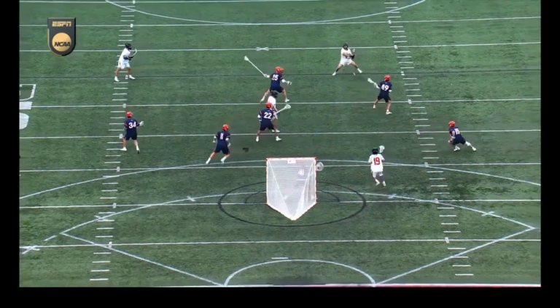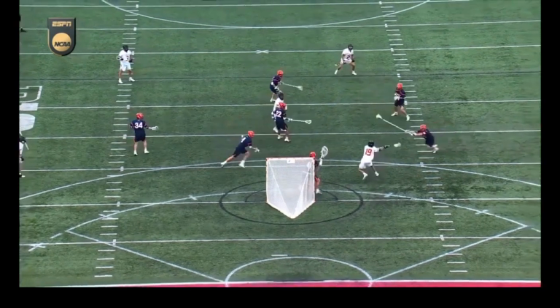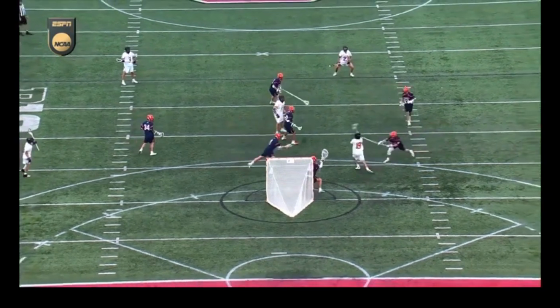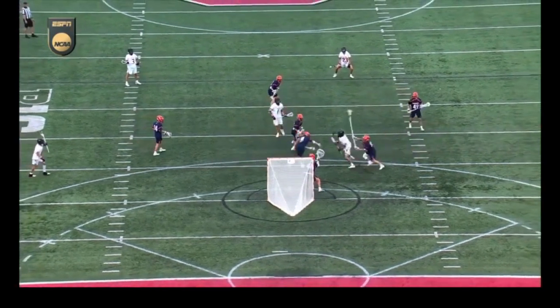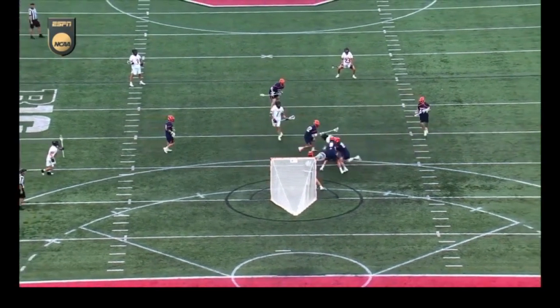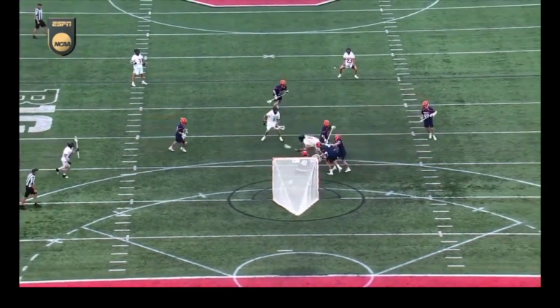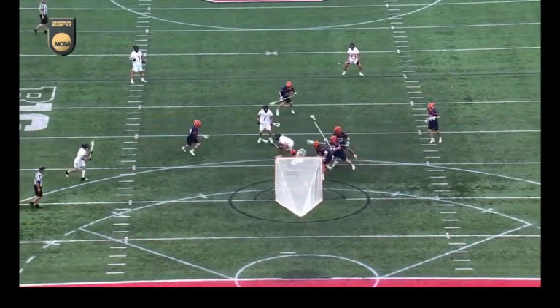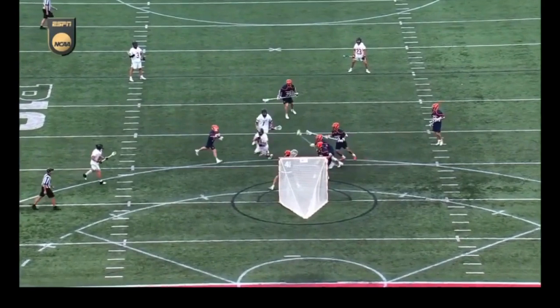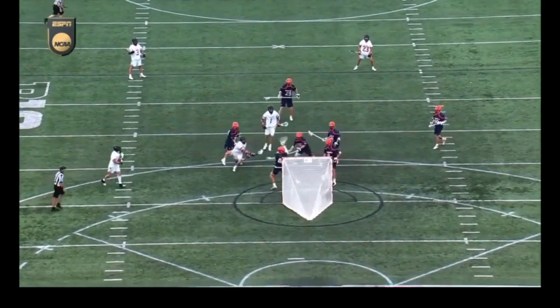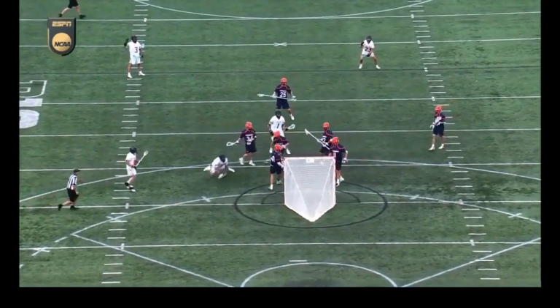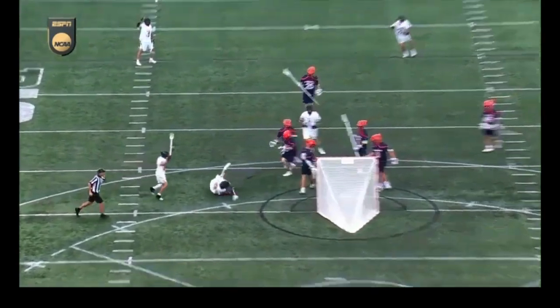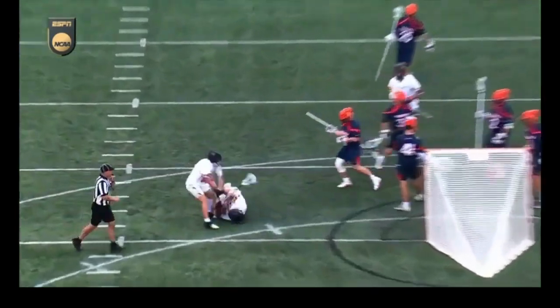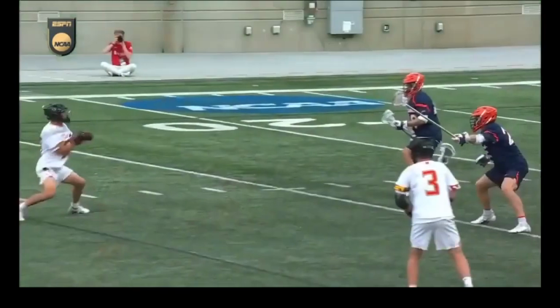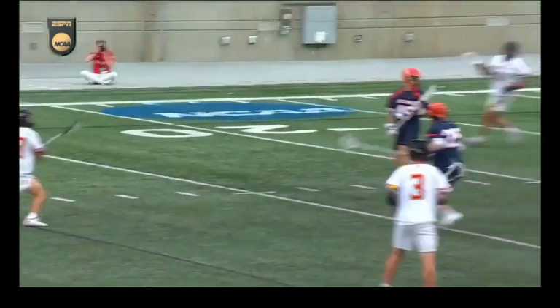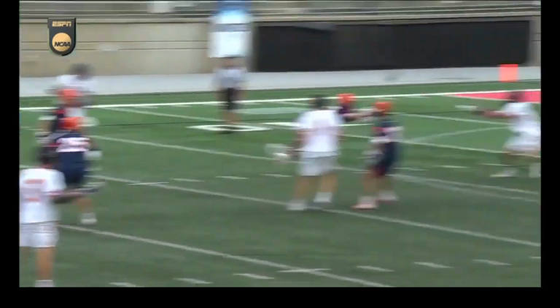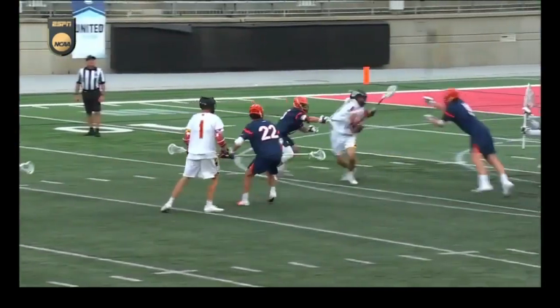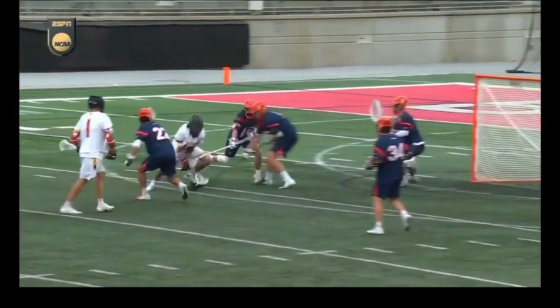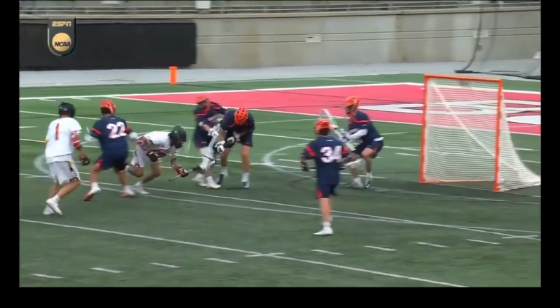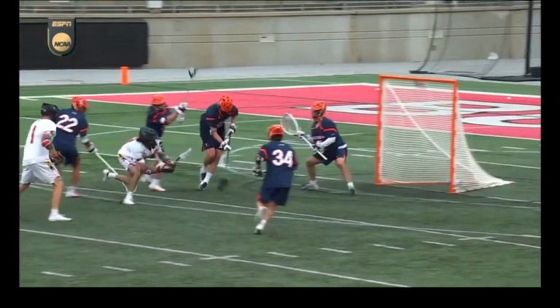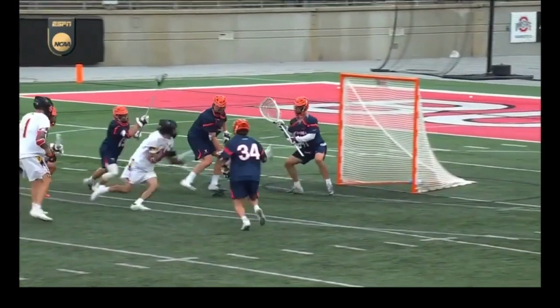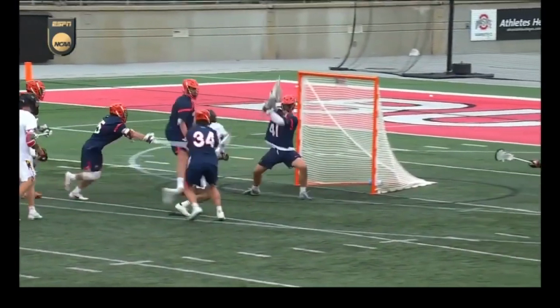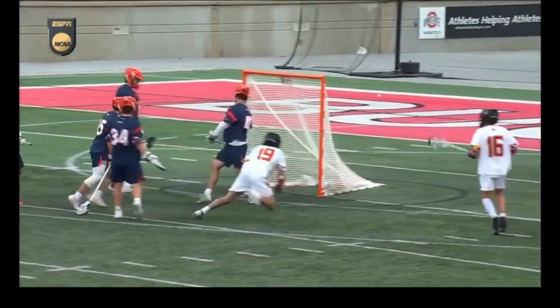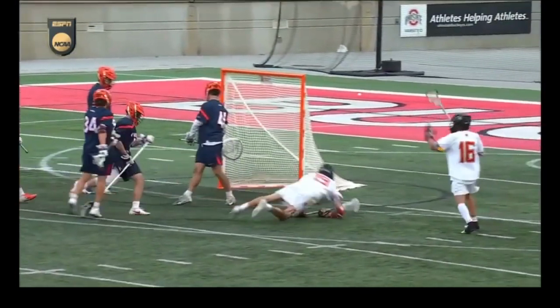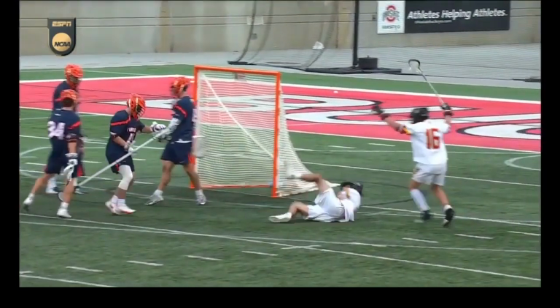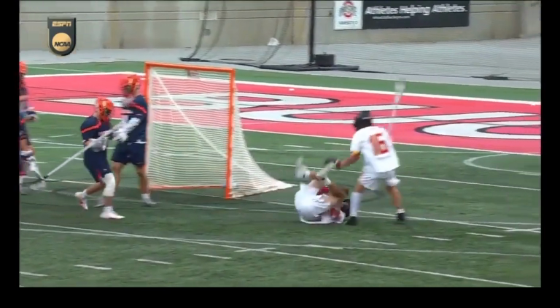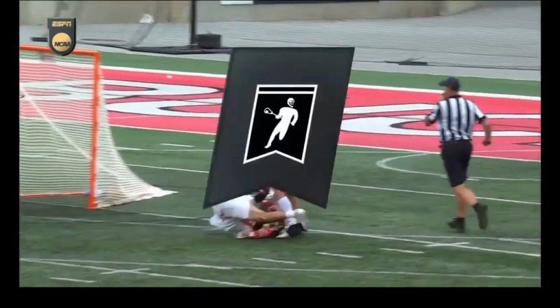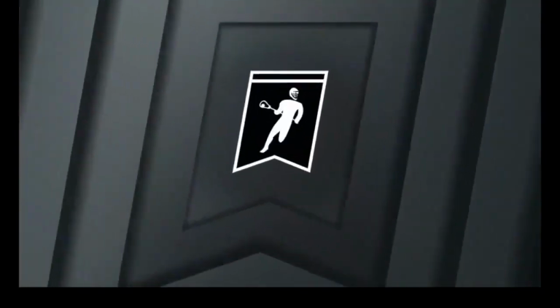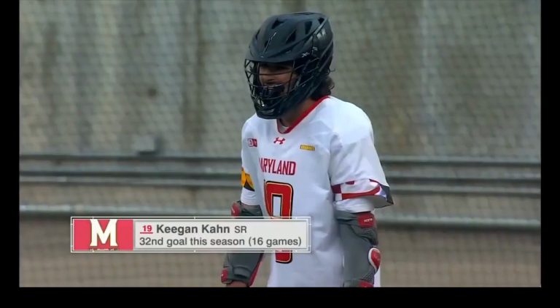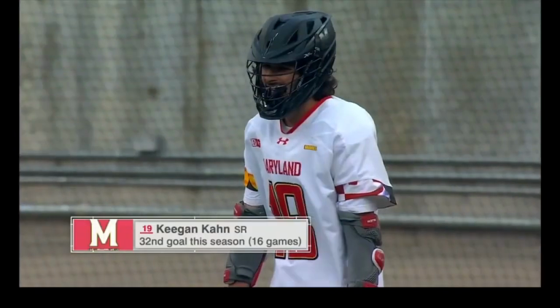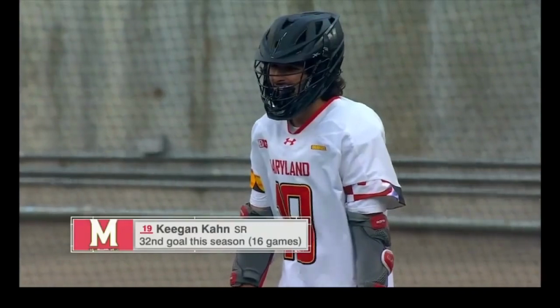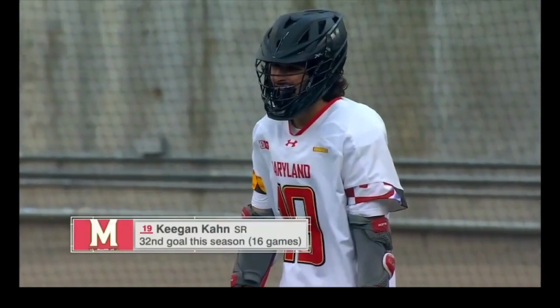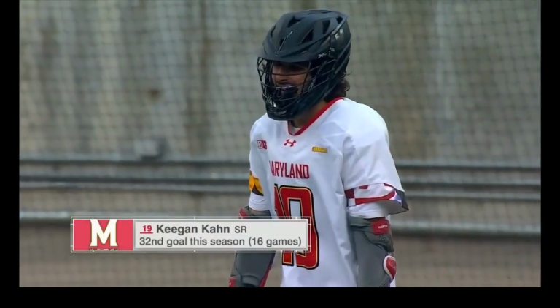Kahn presents his stick, gorgeous catch, runs through a couple checks, but that's all about Long's vision and Kahn finding that skip lane. Four defenders, he navigates his way through, and then beats Nunes.